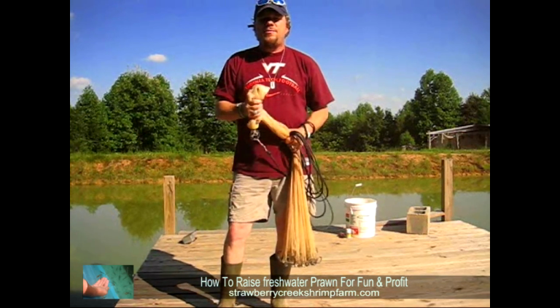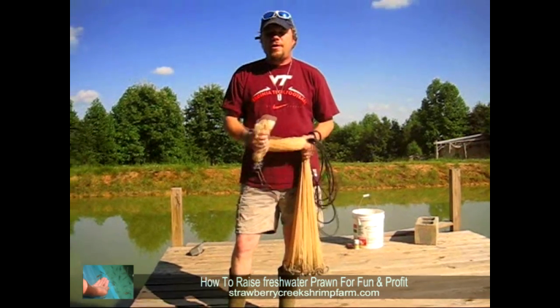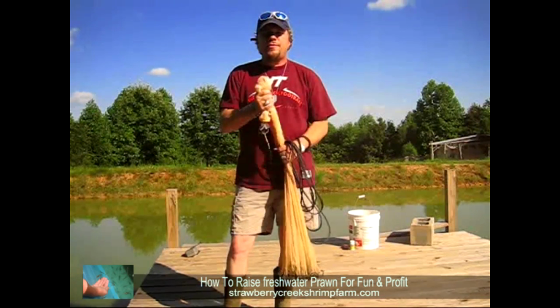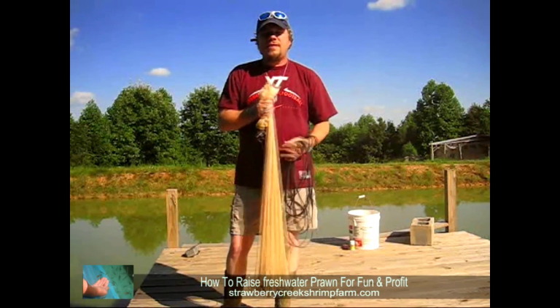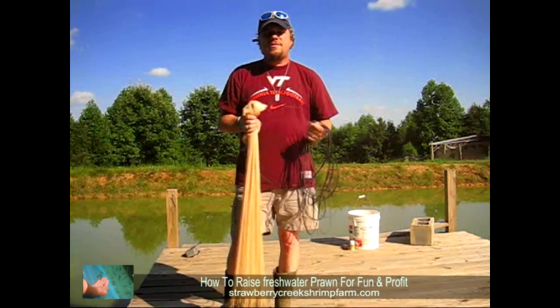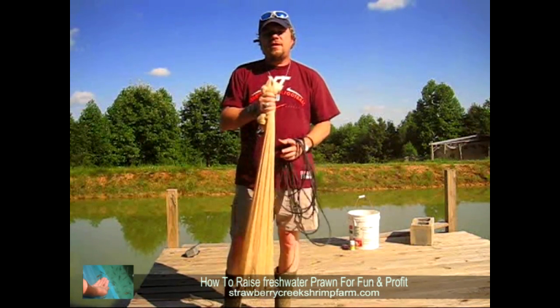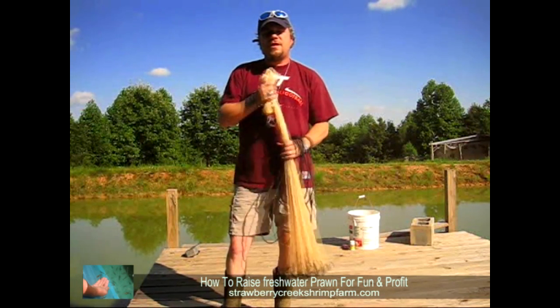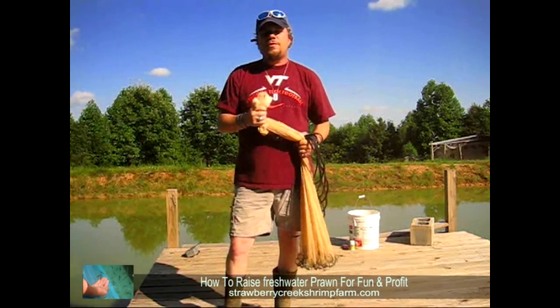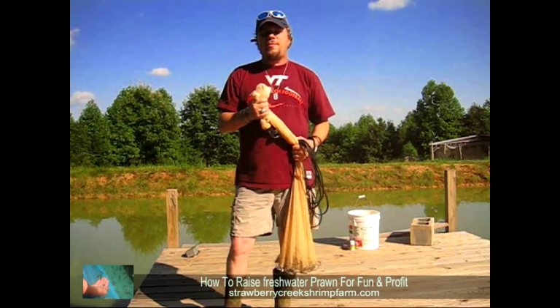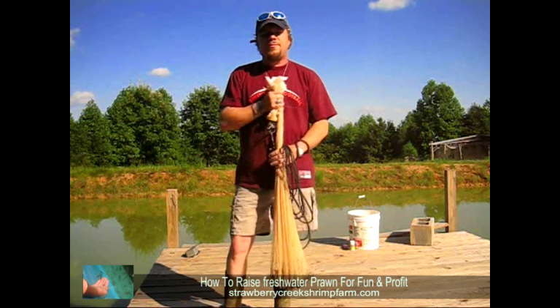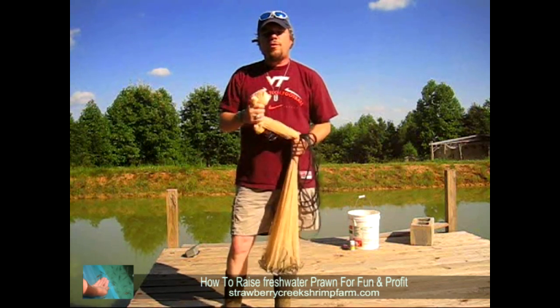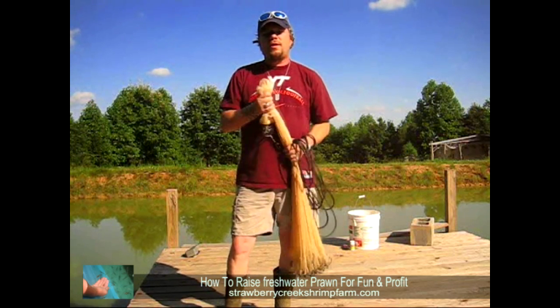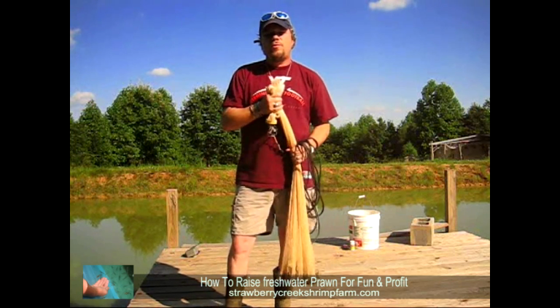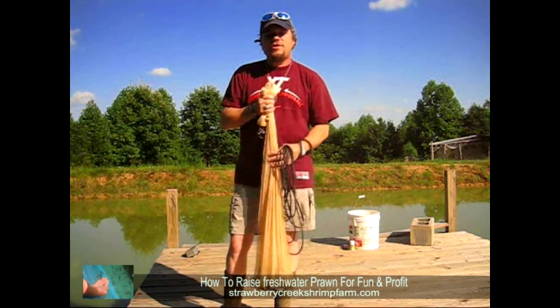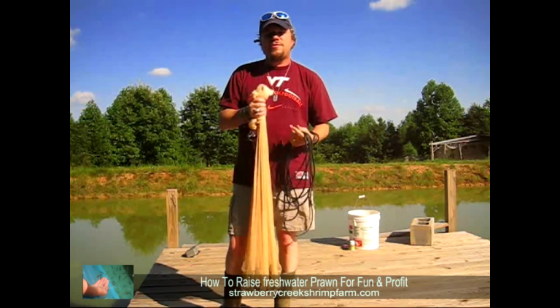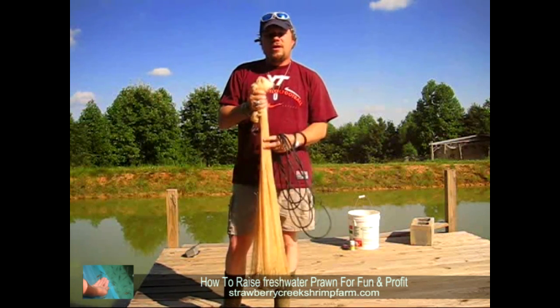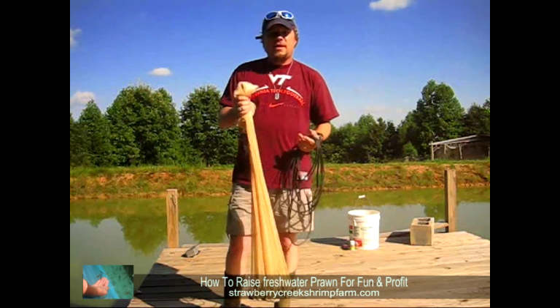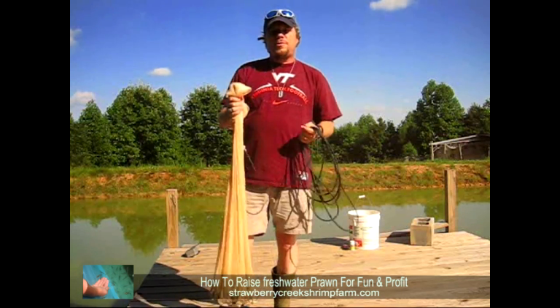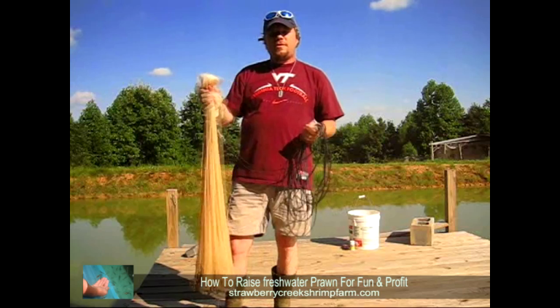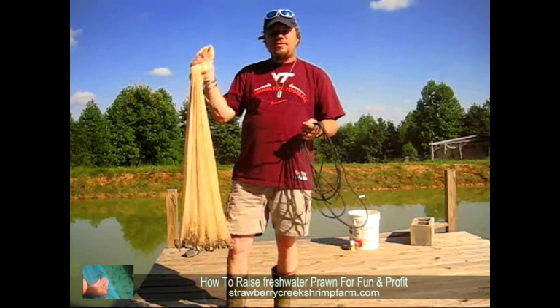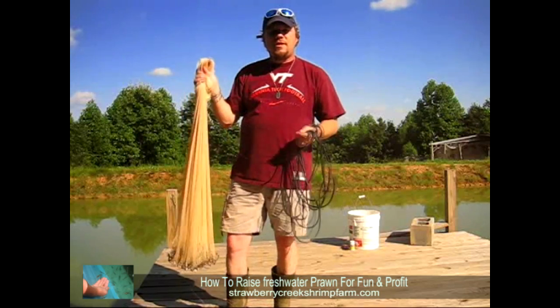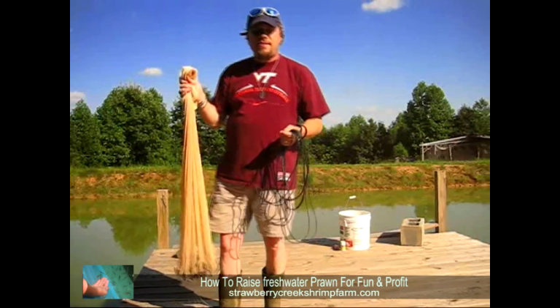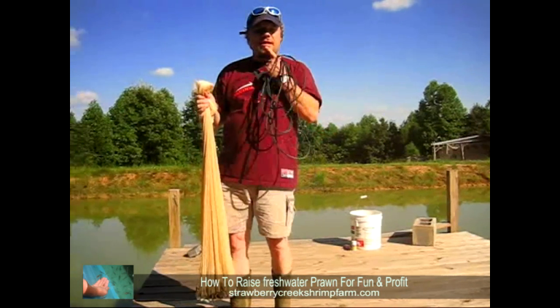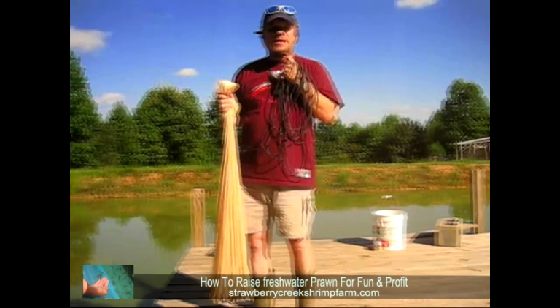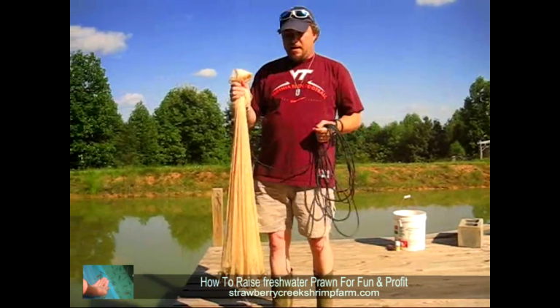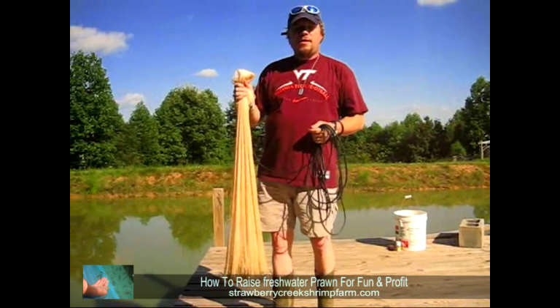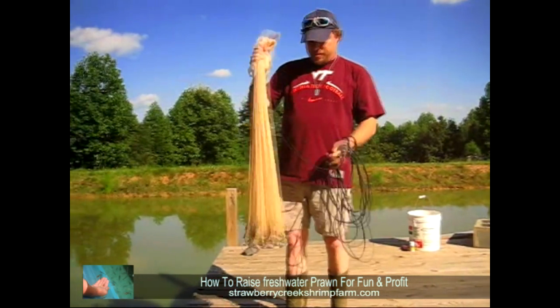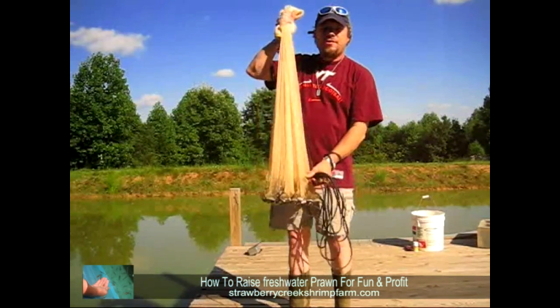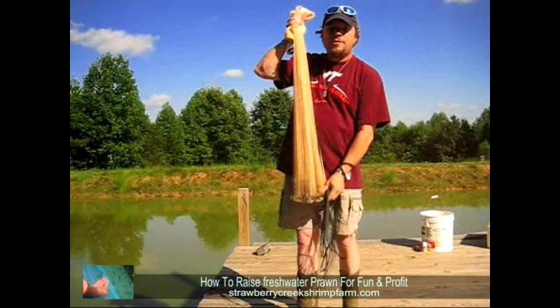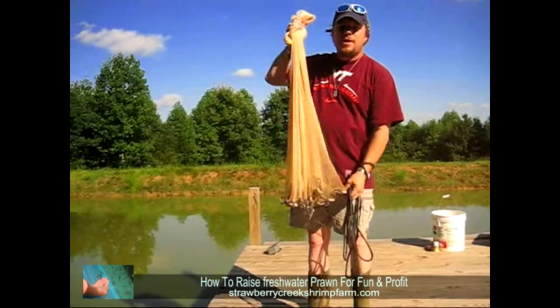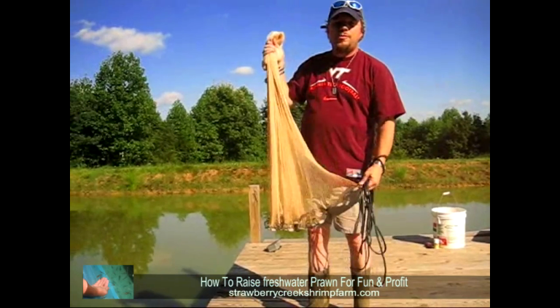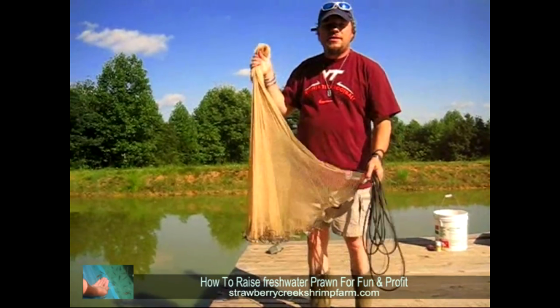We're going to go through today in this video — we're going to talk about water quality and water issues. So first we'll throw the net here and get out a couple of shrimp to show you what we're talking about and what we raise here.